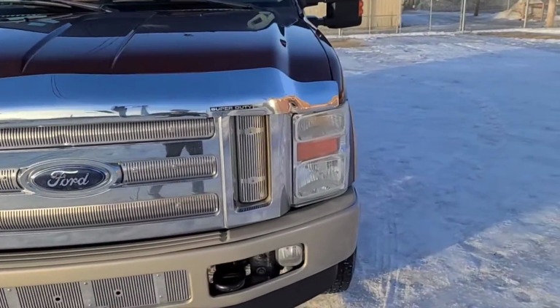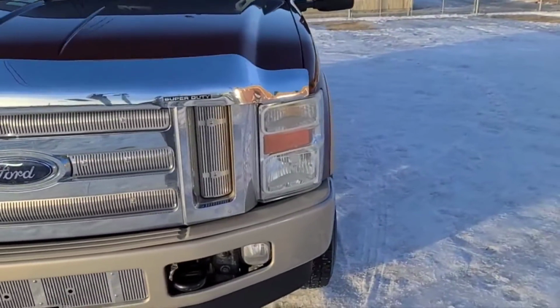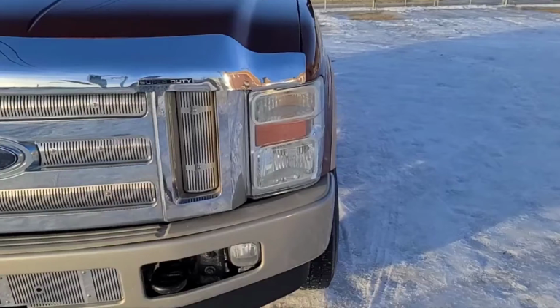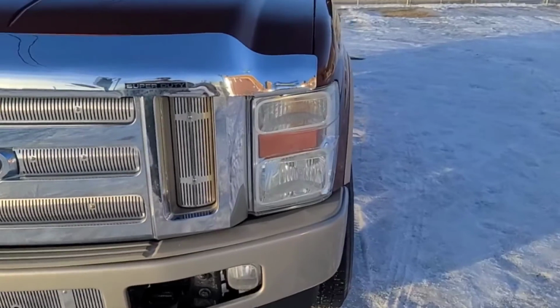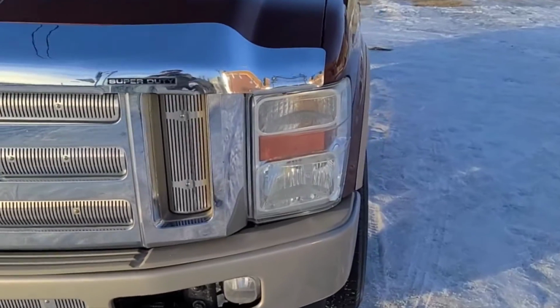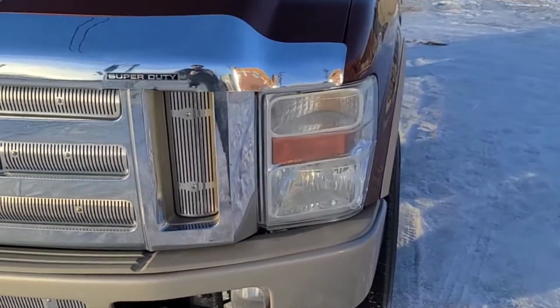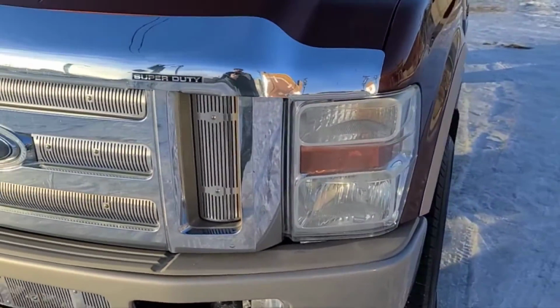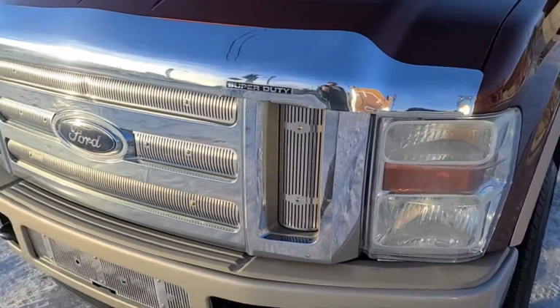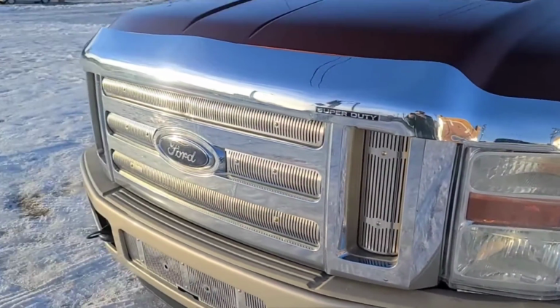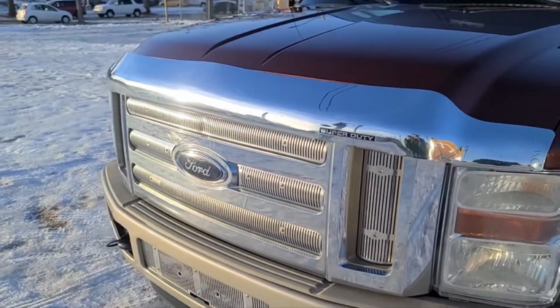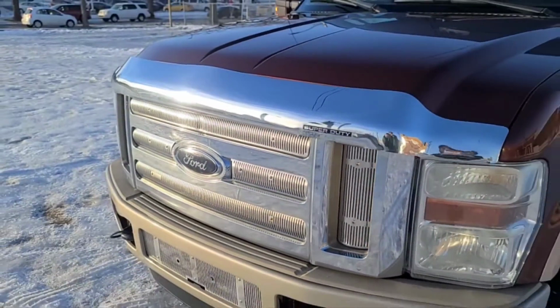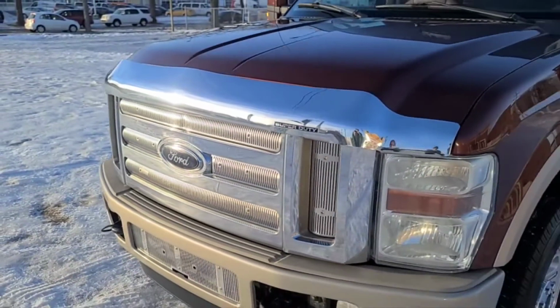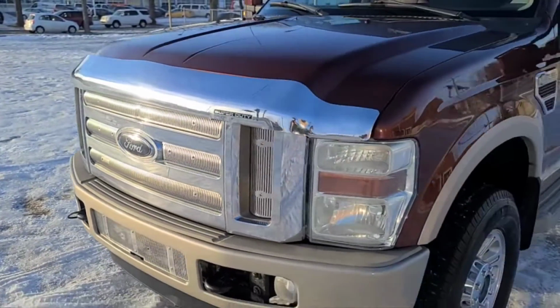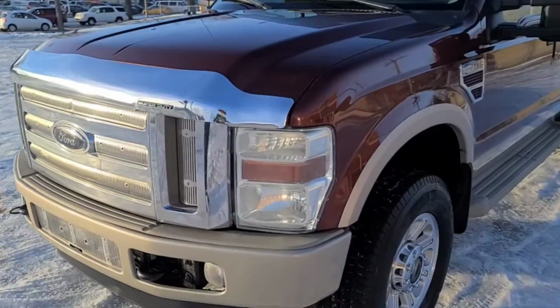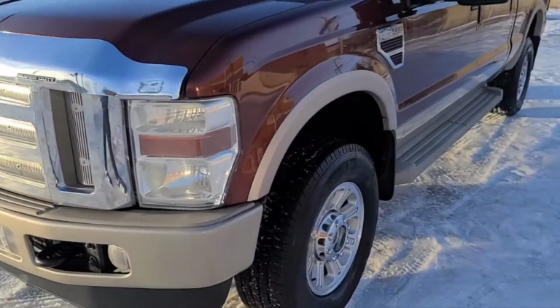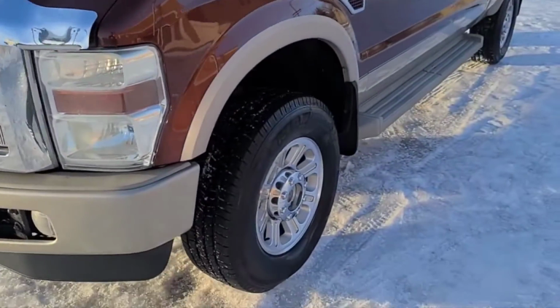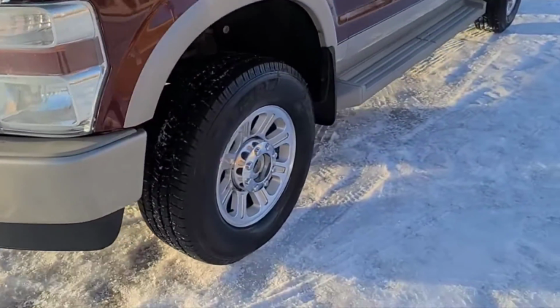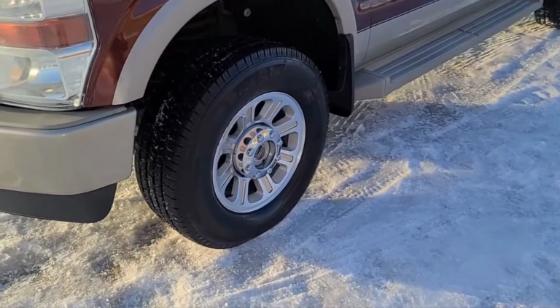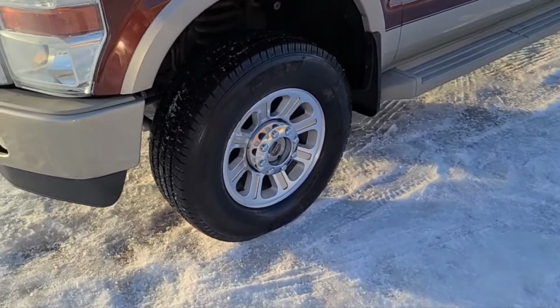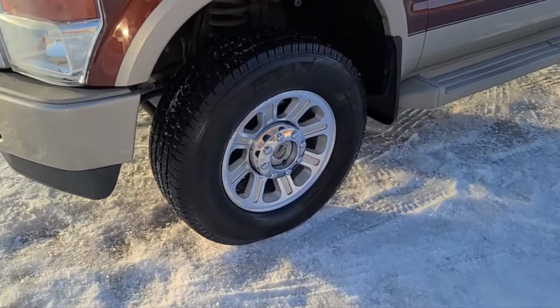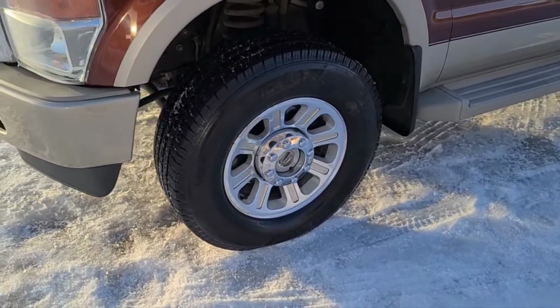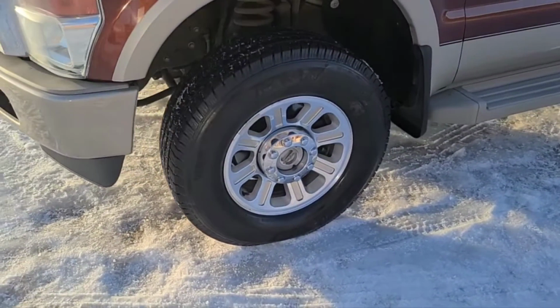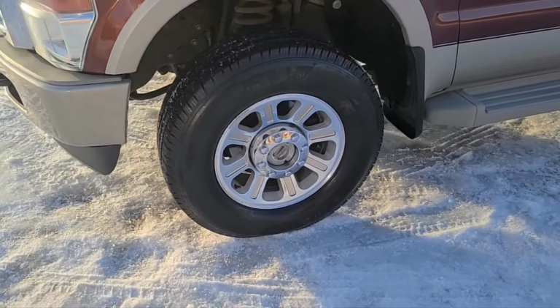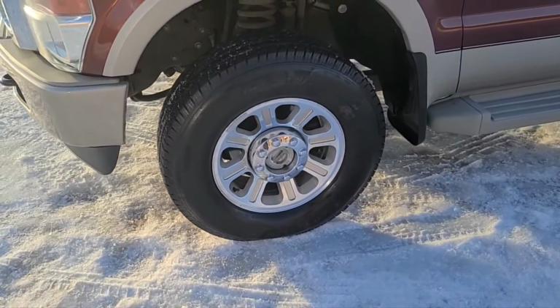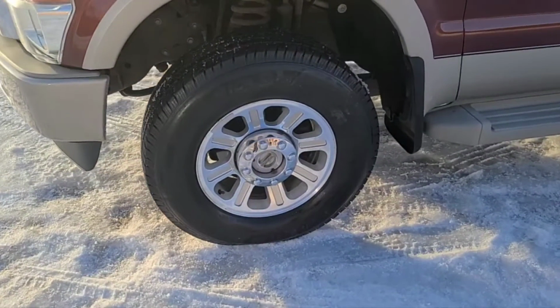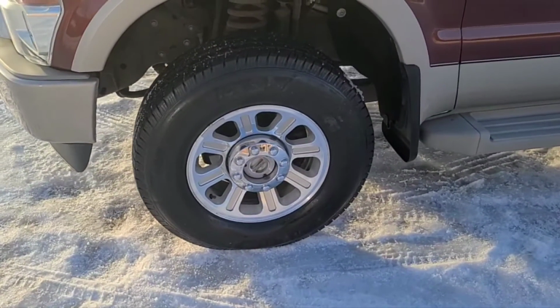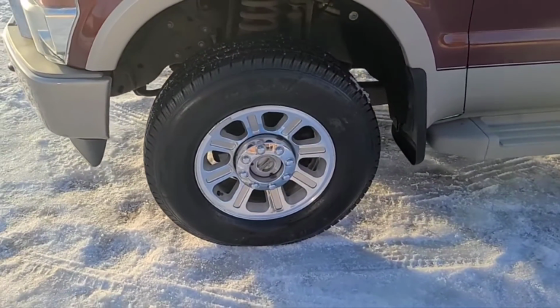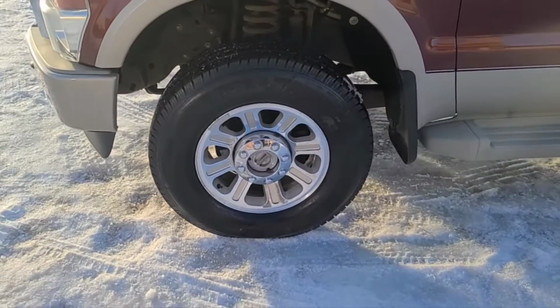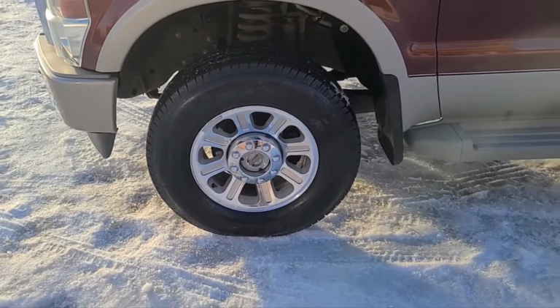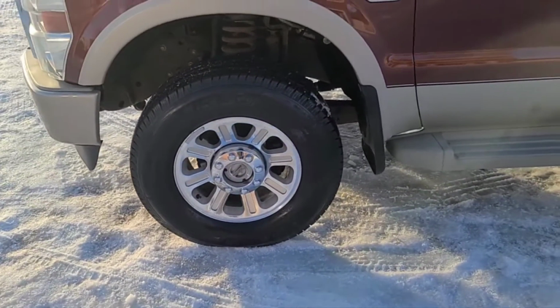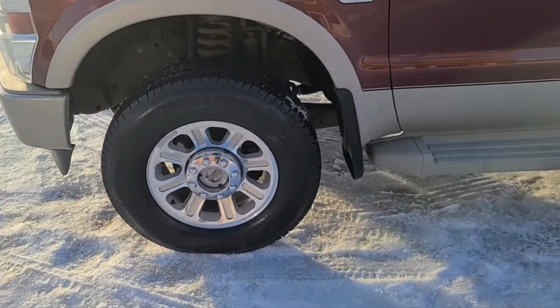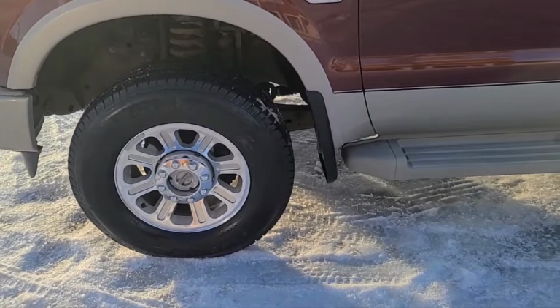Up front here we have some halogen headlights and the chrome grille. Coming around to the wheels, we have 18-inch premium forged aluminum wheels.